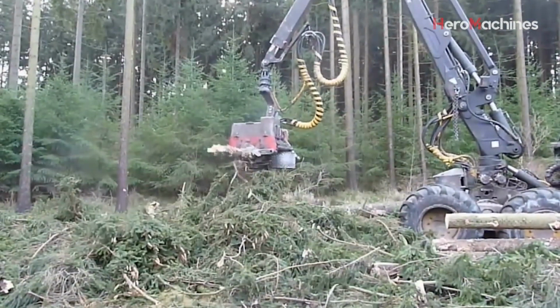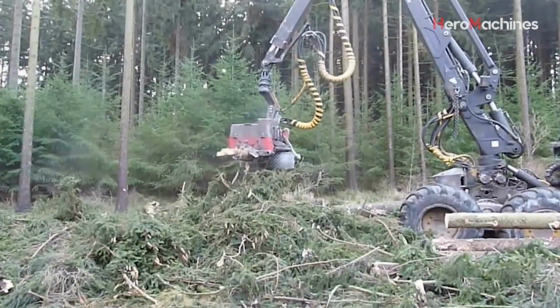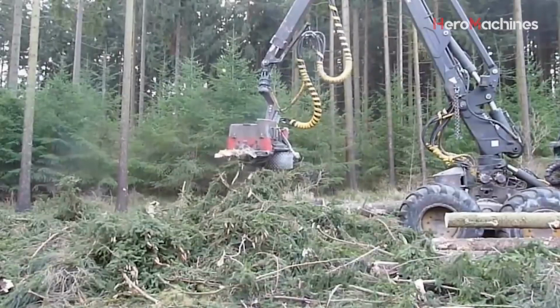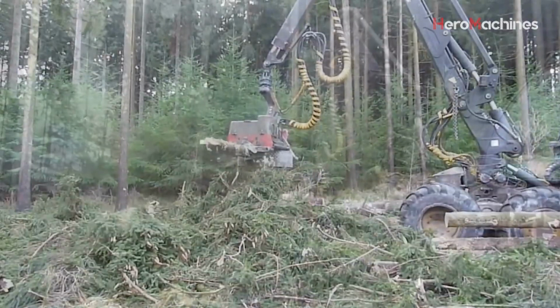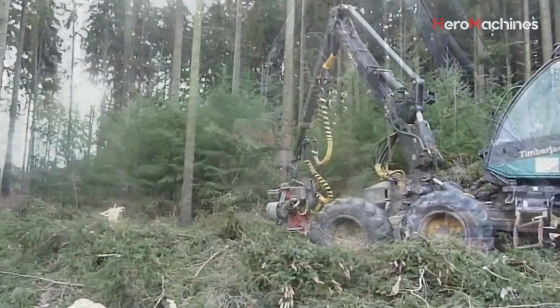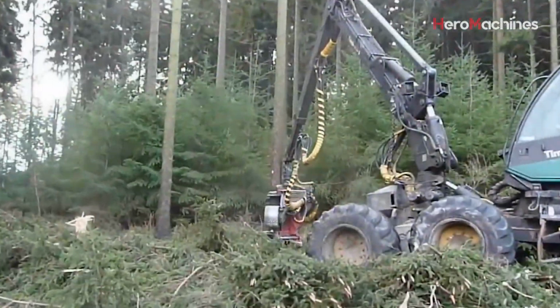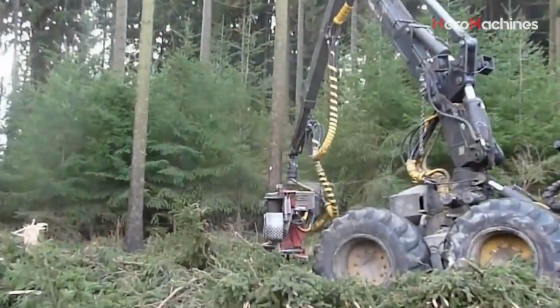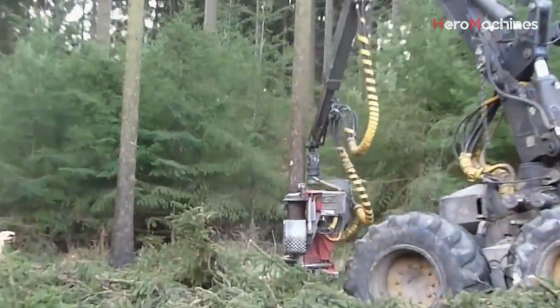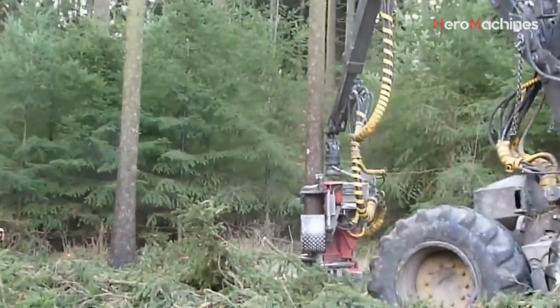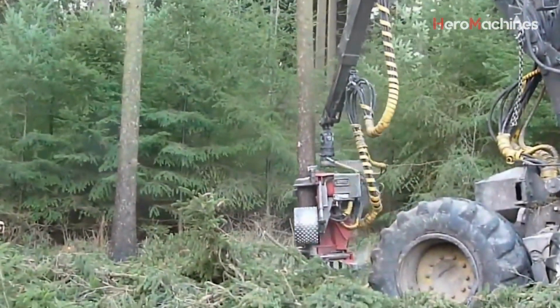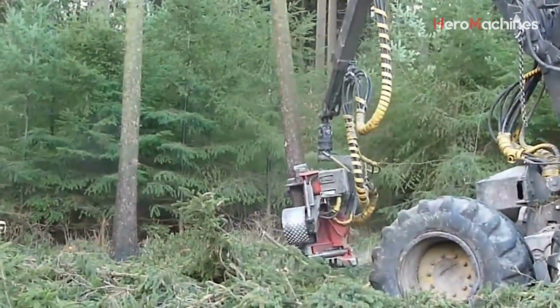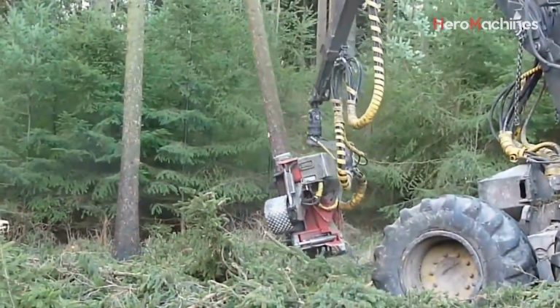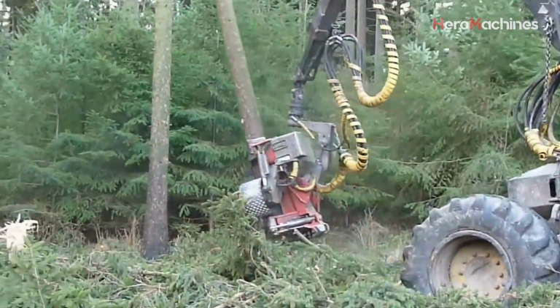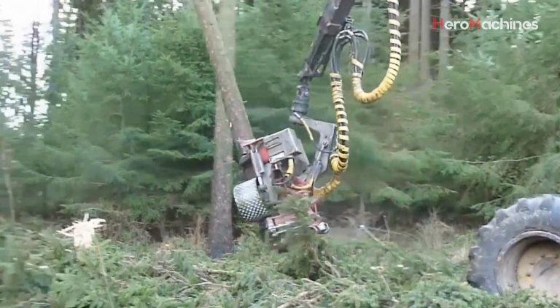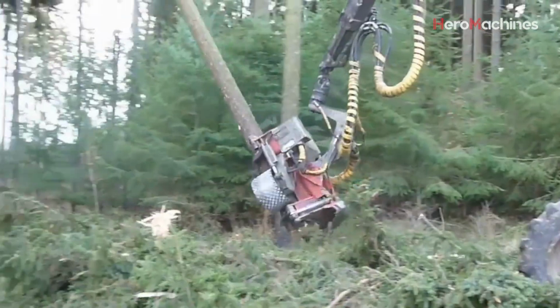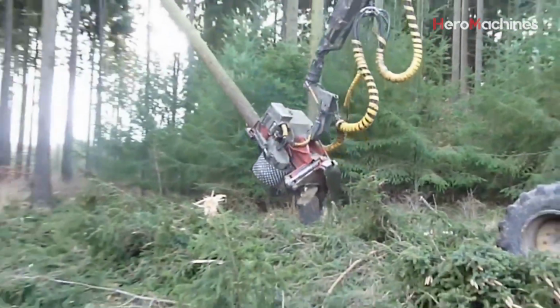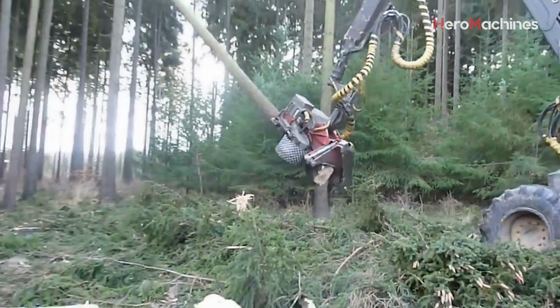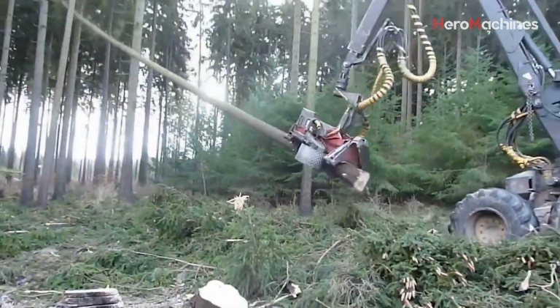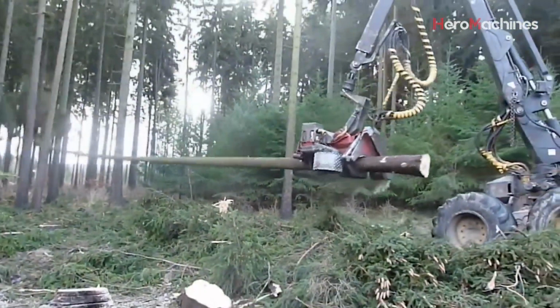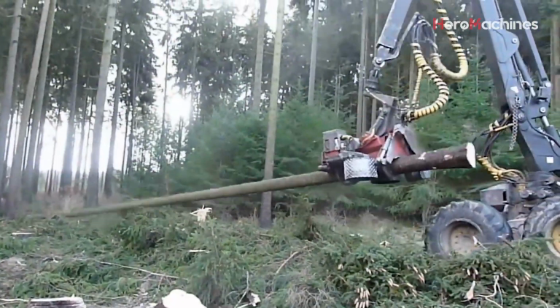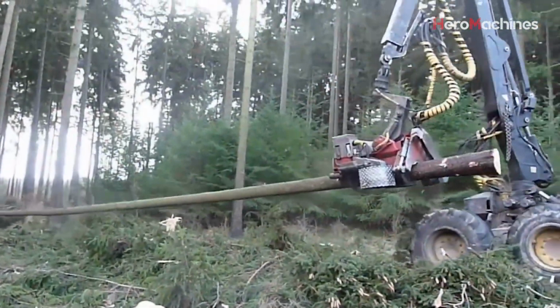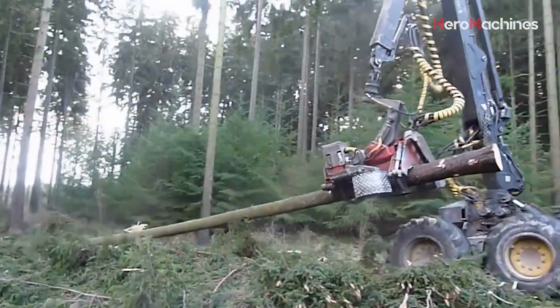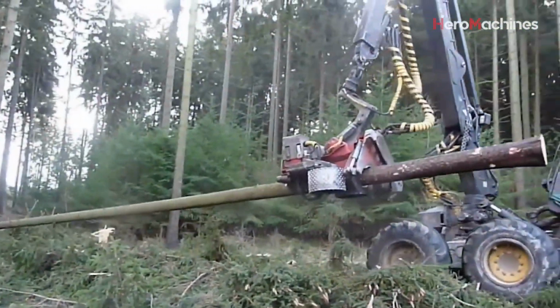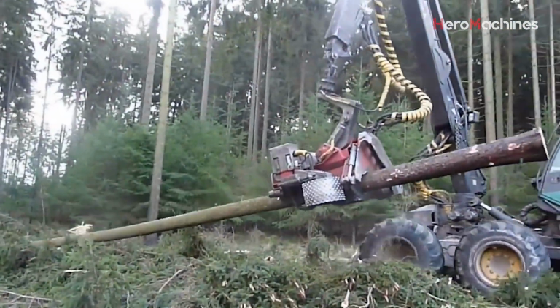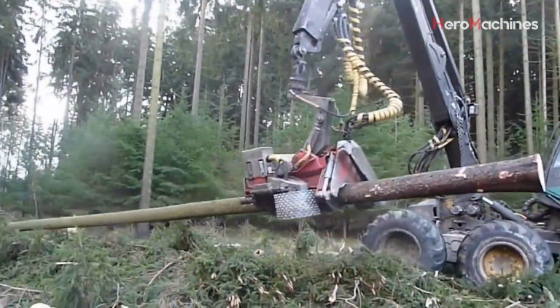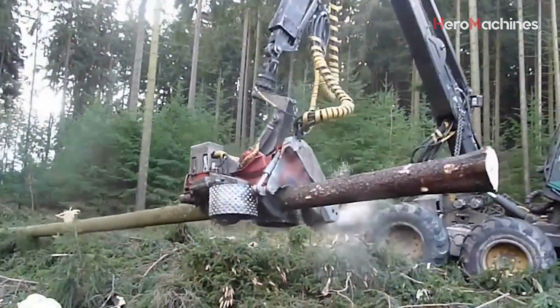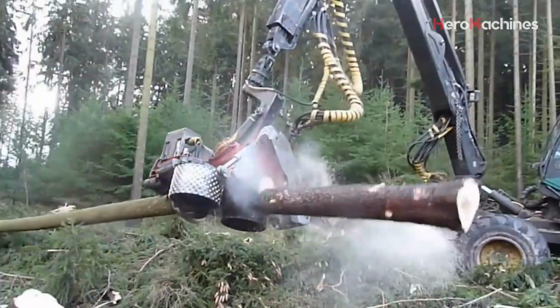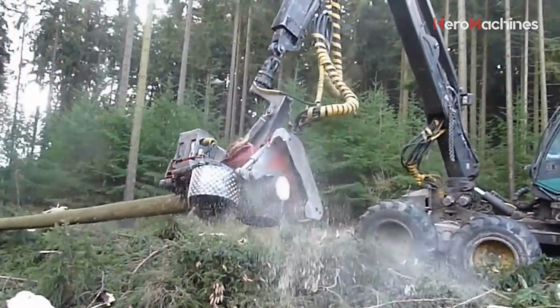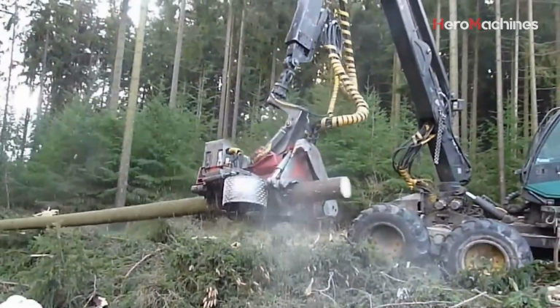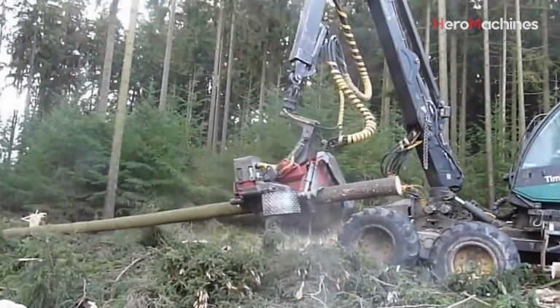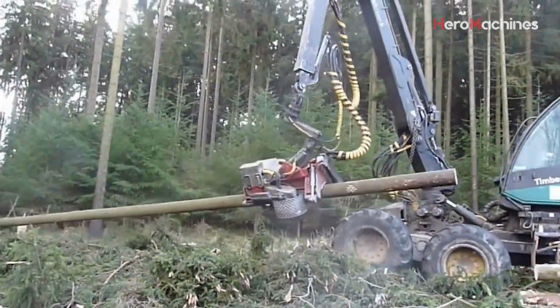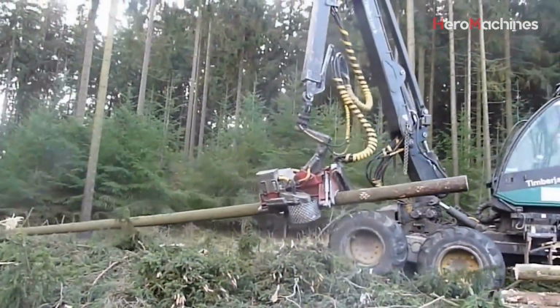The process starts with precision cutting. The operator controls a multi-functional harvesting head, which grips the trunk securely. The saw blade at its base slices through the tree in seconds — clean, low to the ground, minimizing stump height and waste.